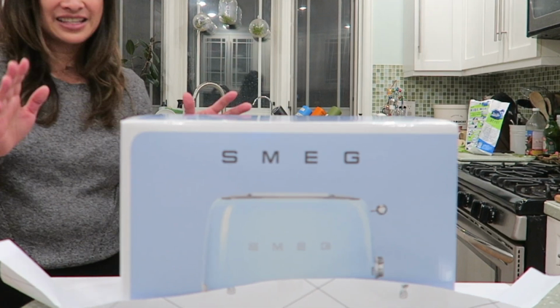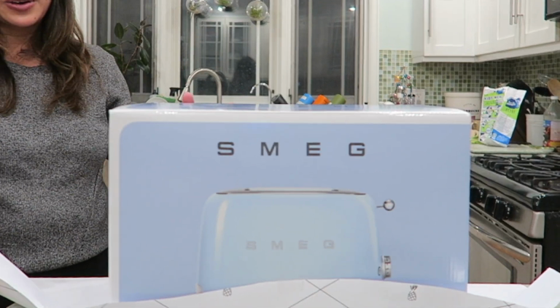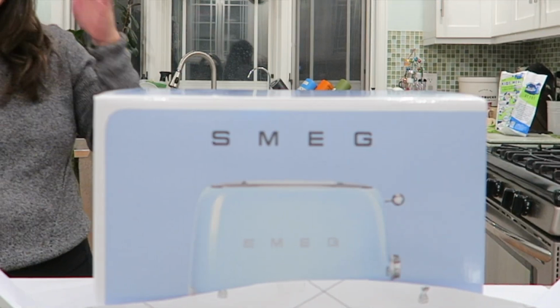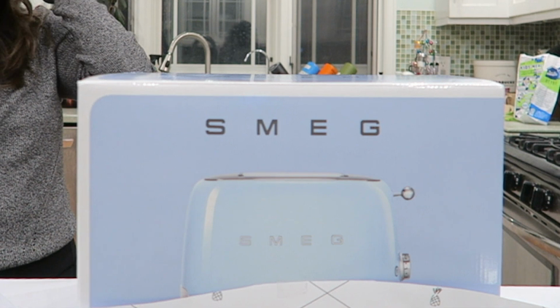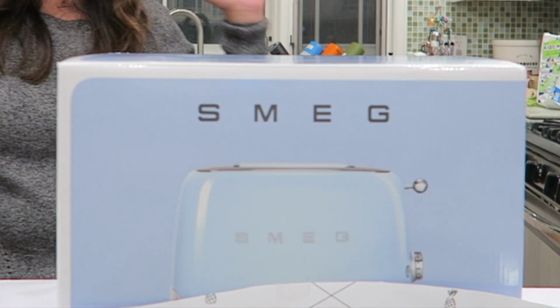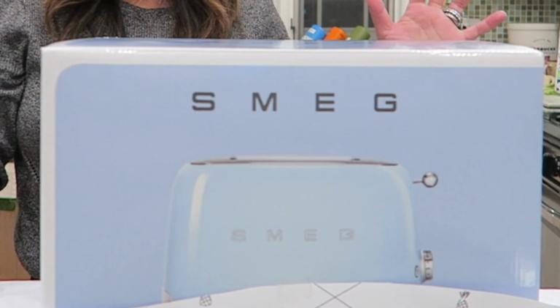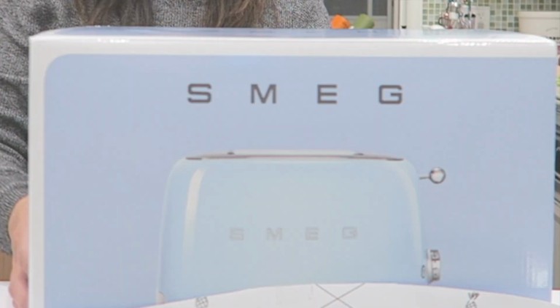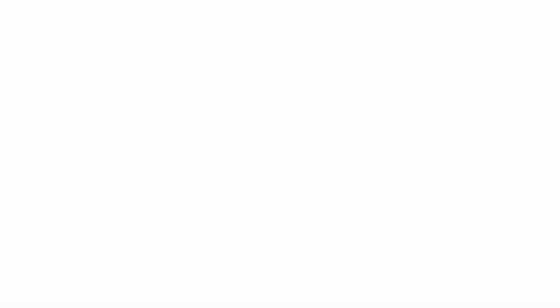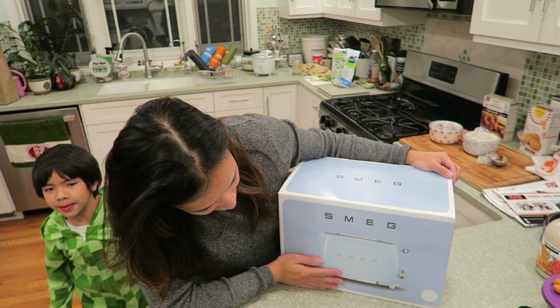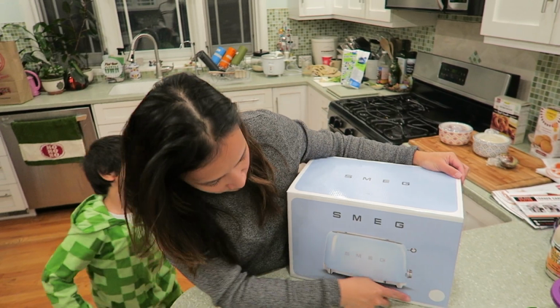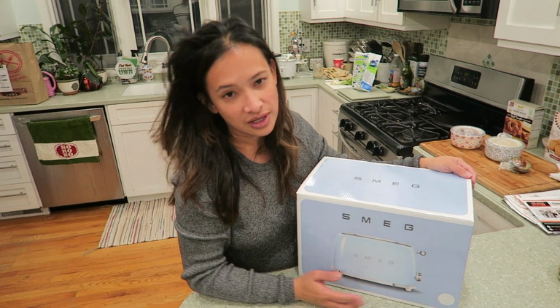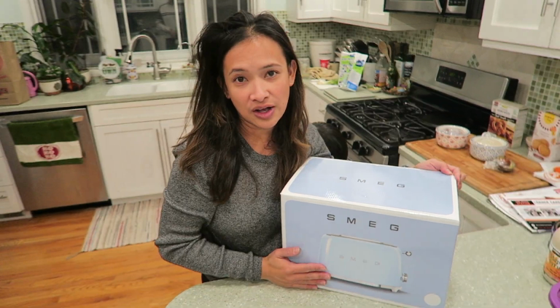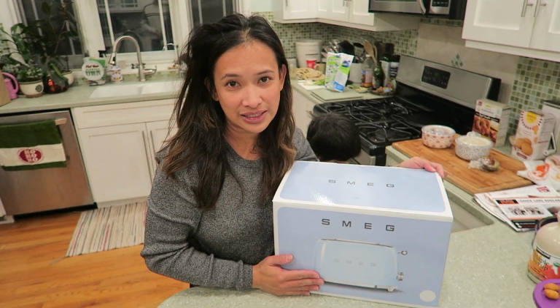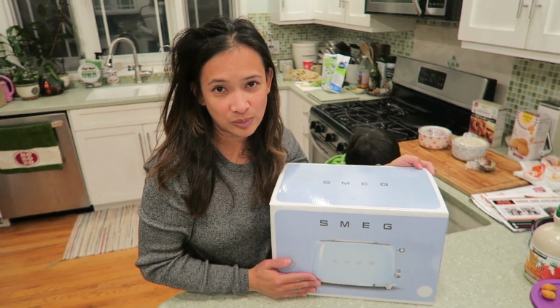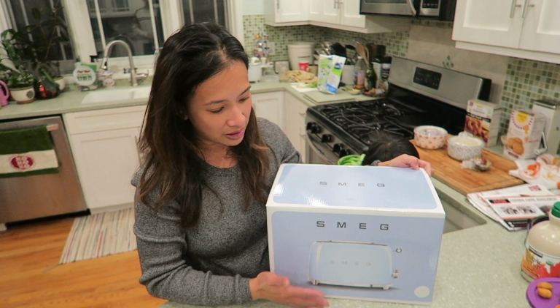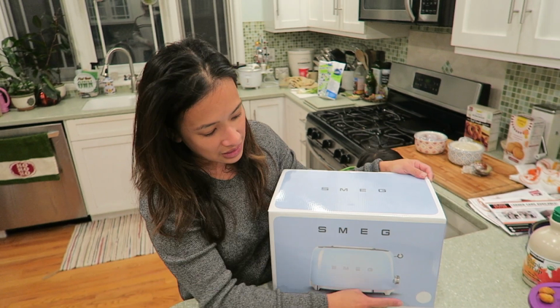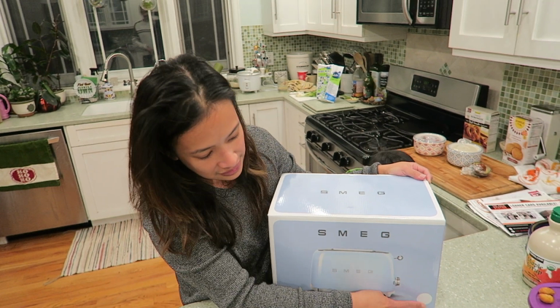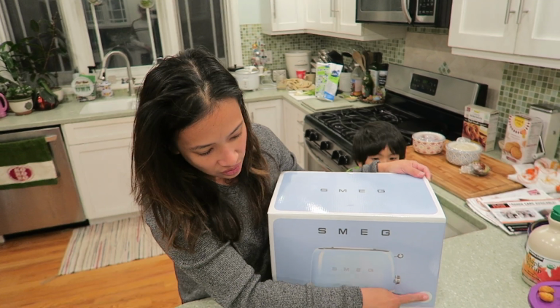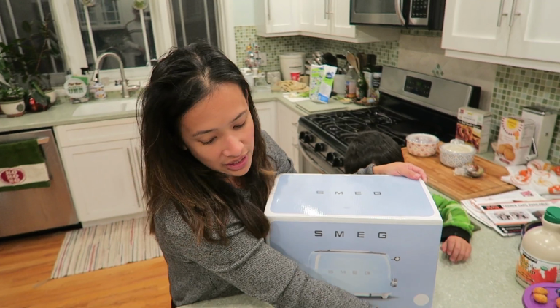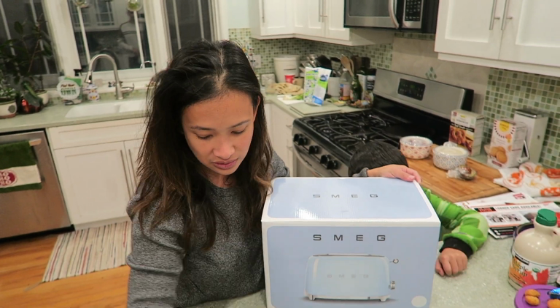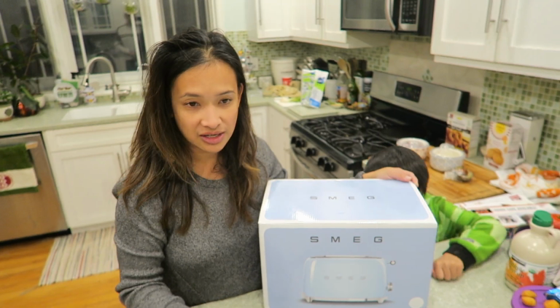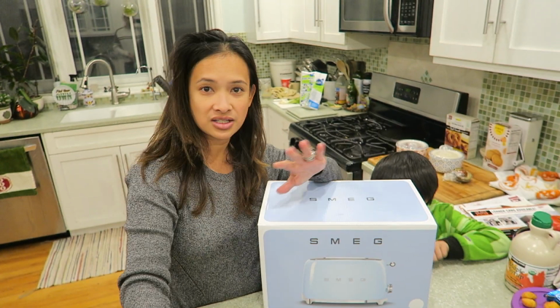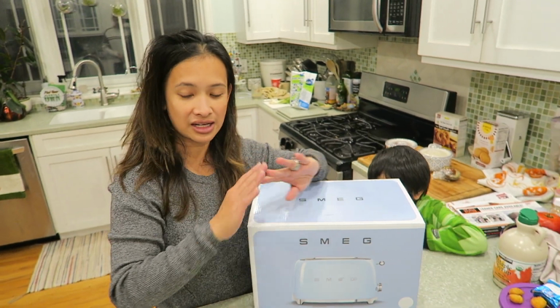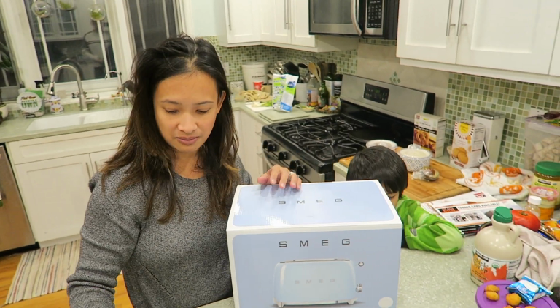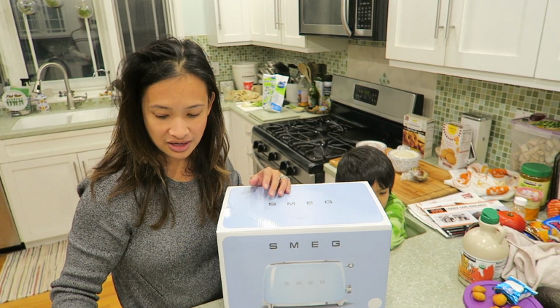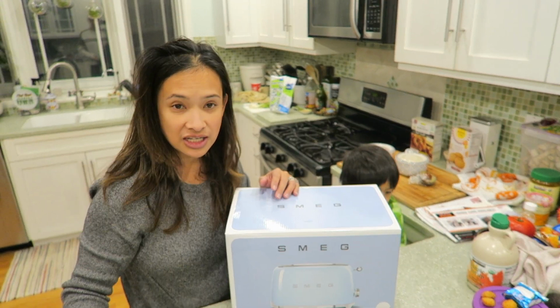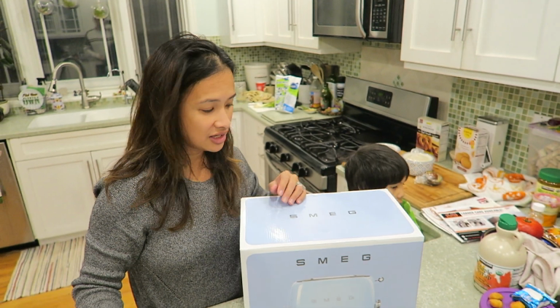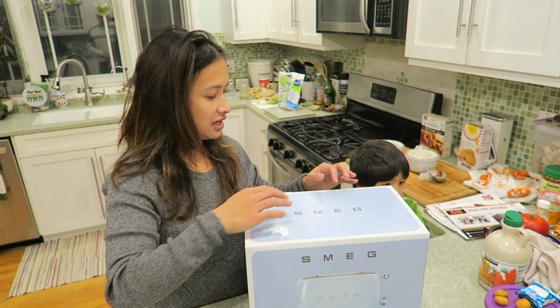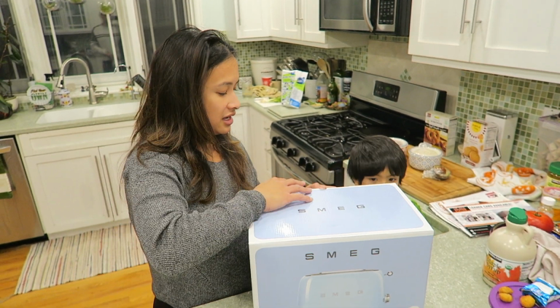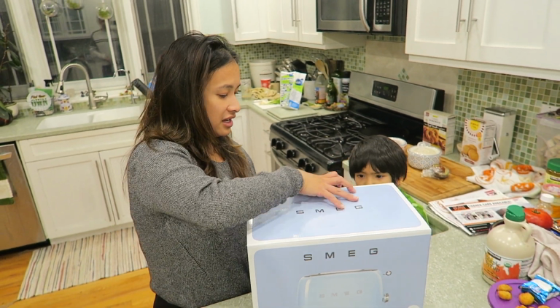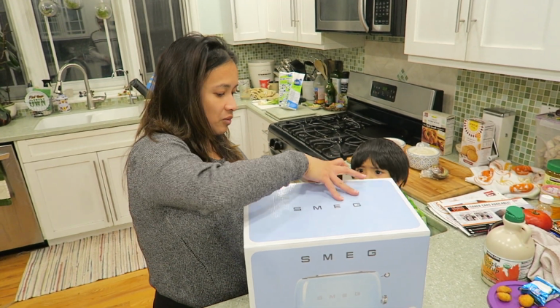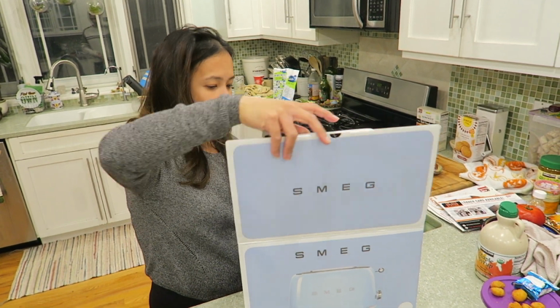So this is what I bought — this is a Smeg toaster. It comes in this little blue box, and this is the color white, so I can match the aesthetics of my kitchen. Let's open this up.